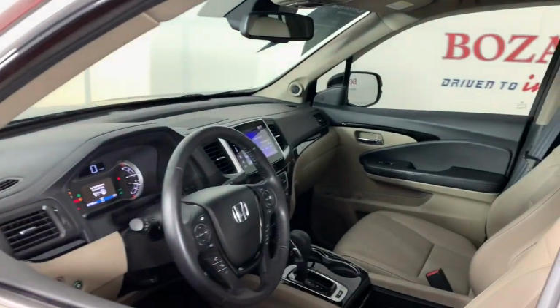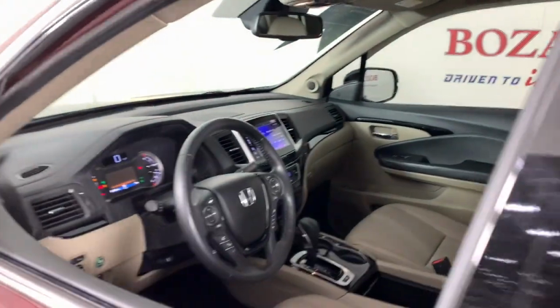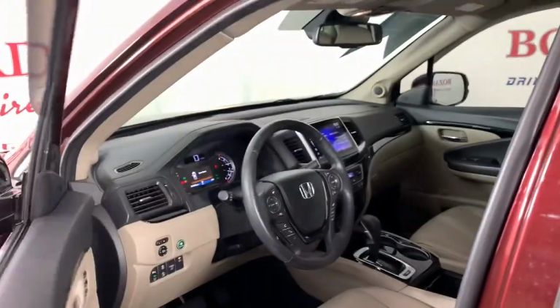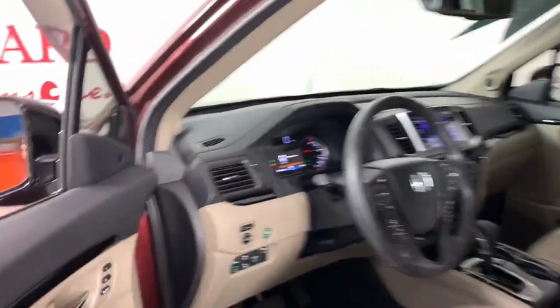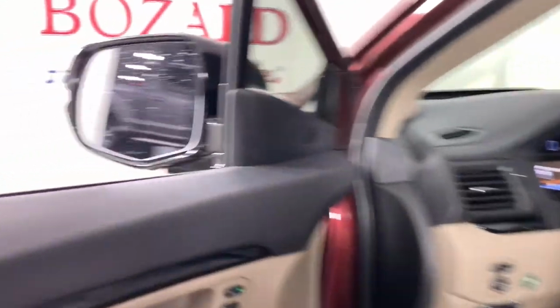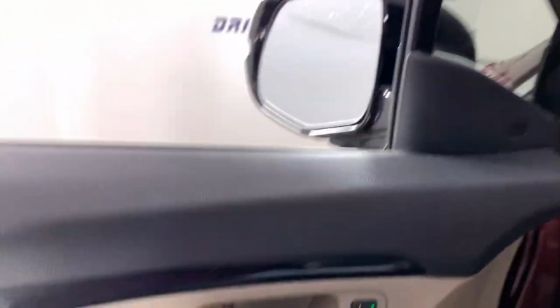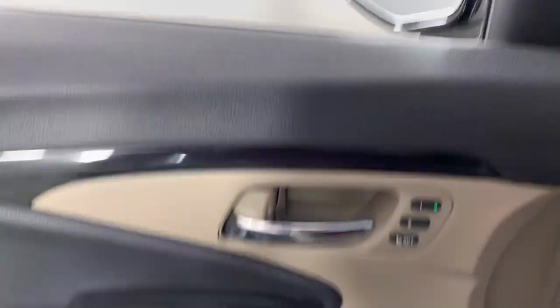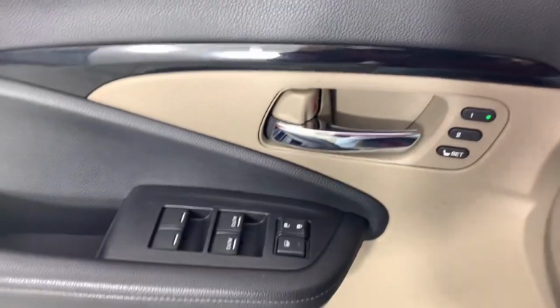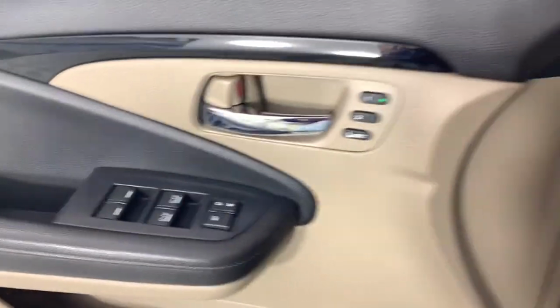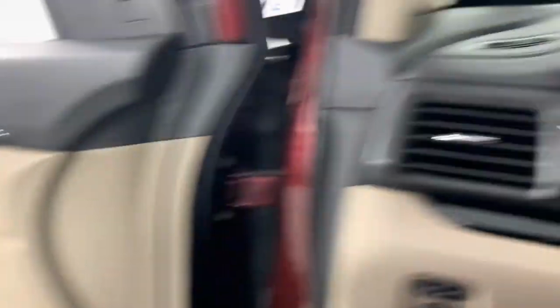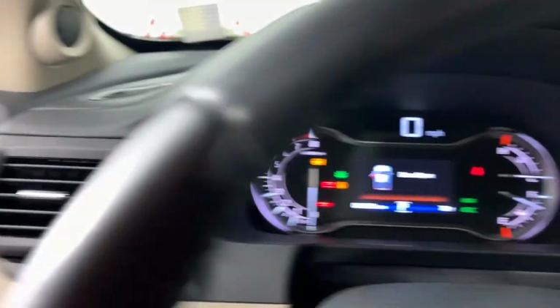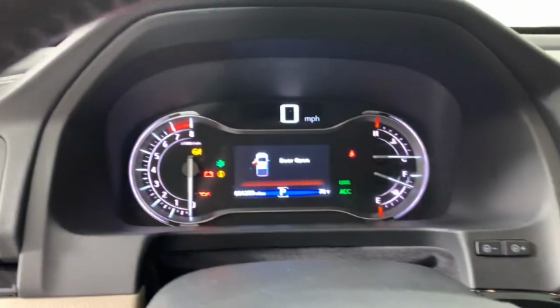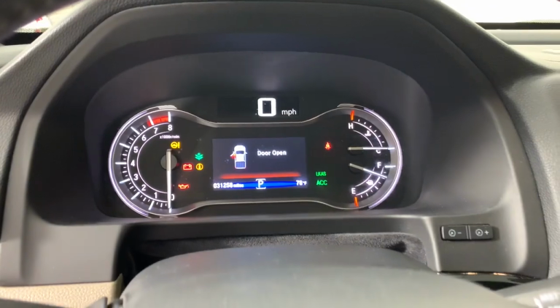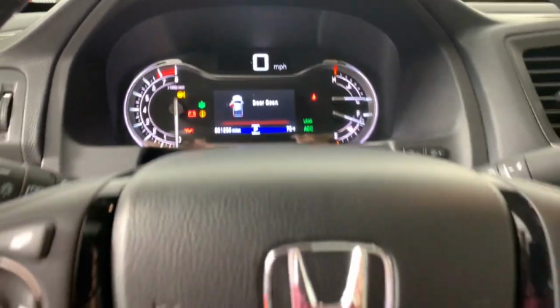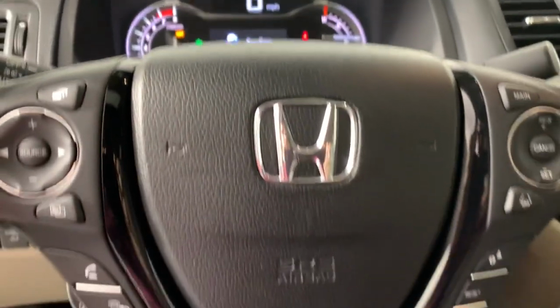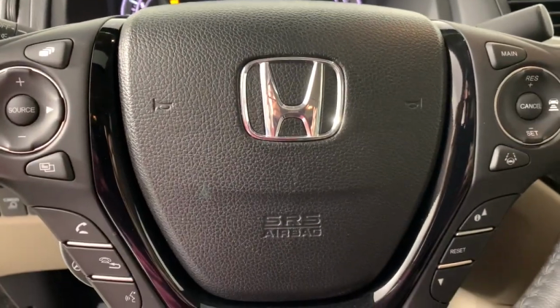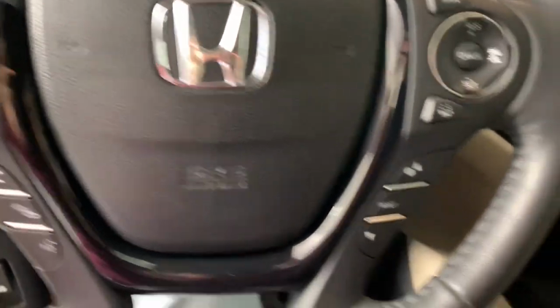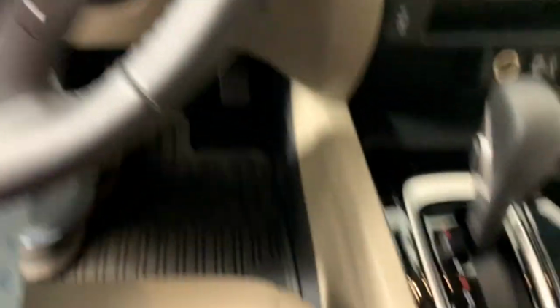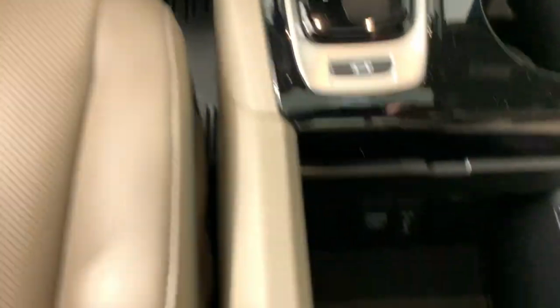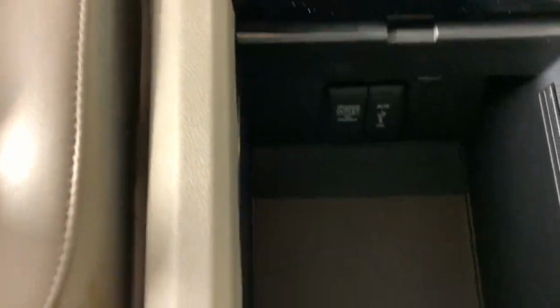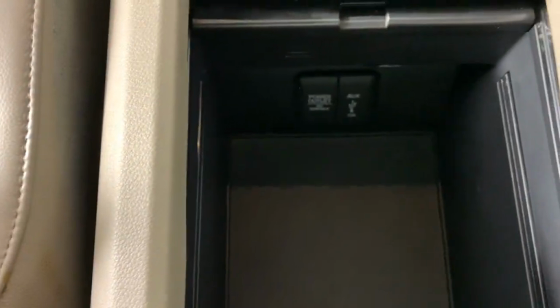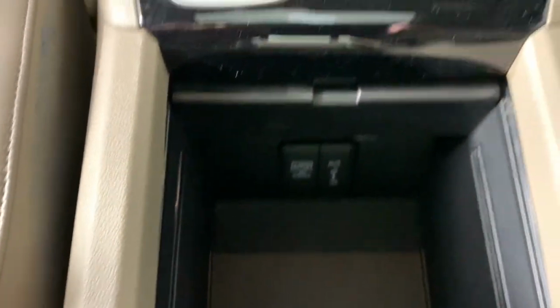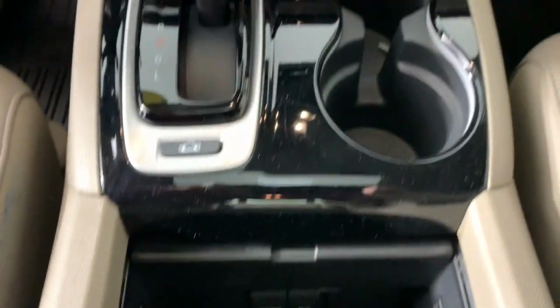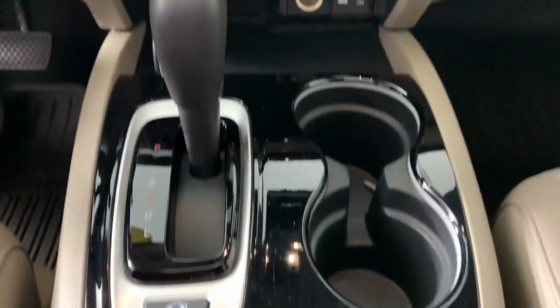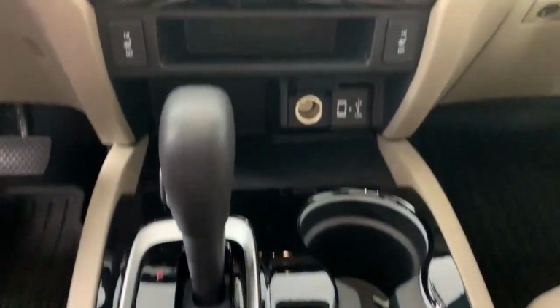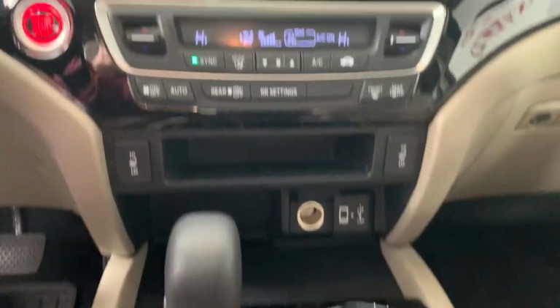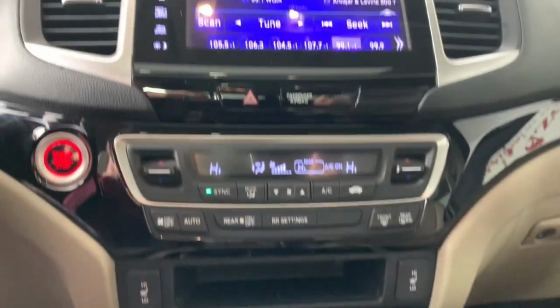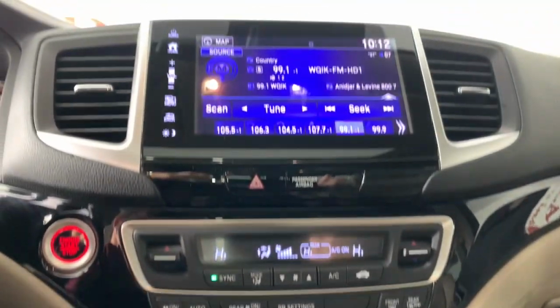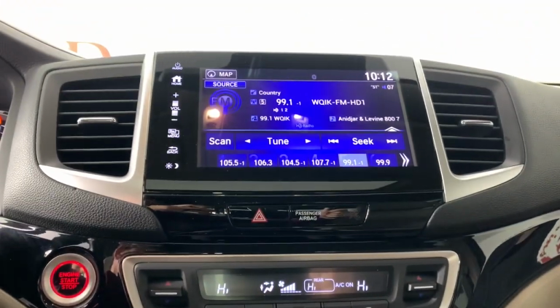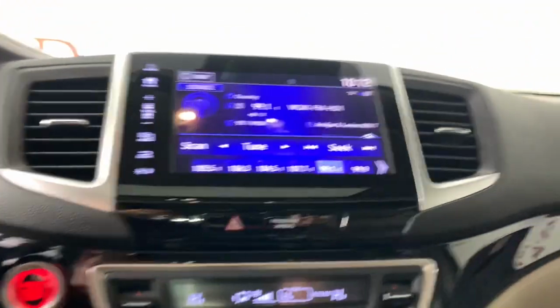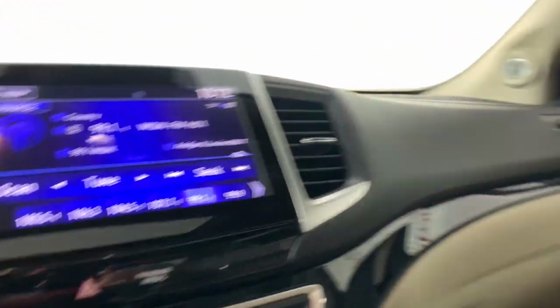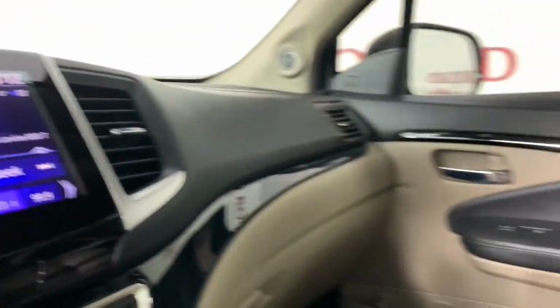You'll love its rugged capability, smooth ride, and easy handling, as well as its clever cargo and entertainment solutions, and customizable all-weather driving modes. It's a hard-working pickup truck that's anything but ordinary.